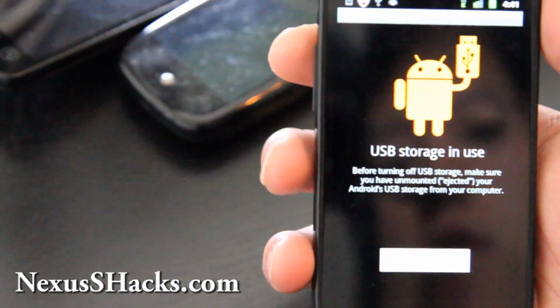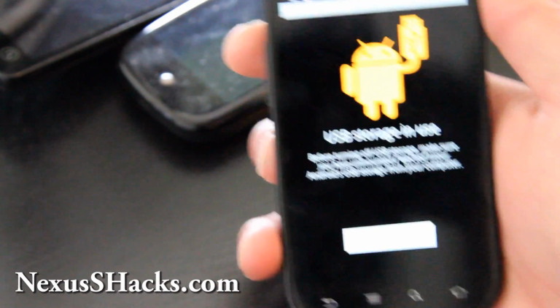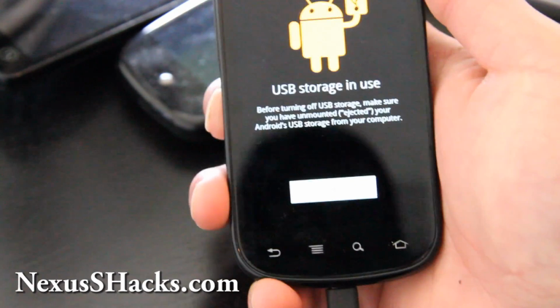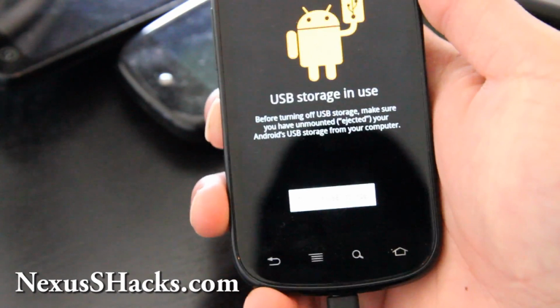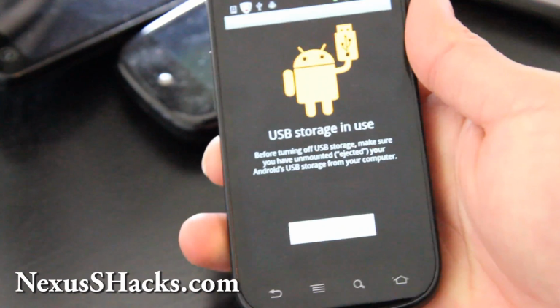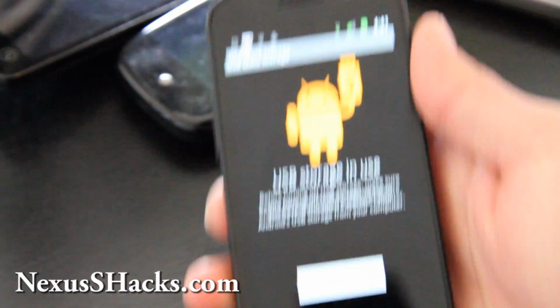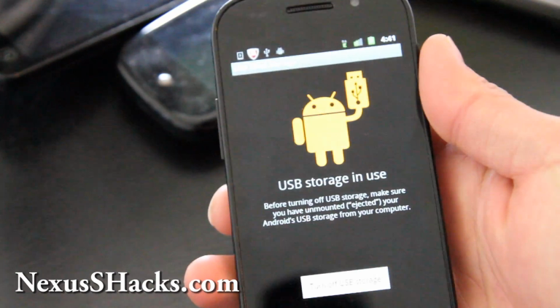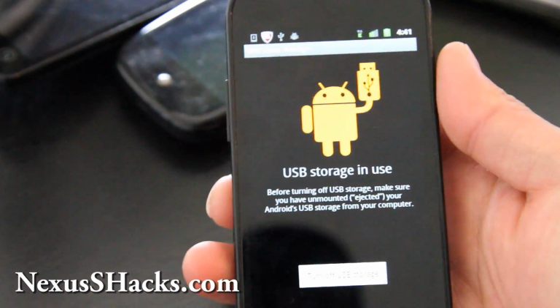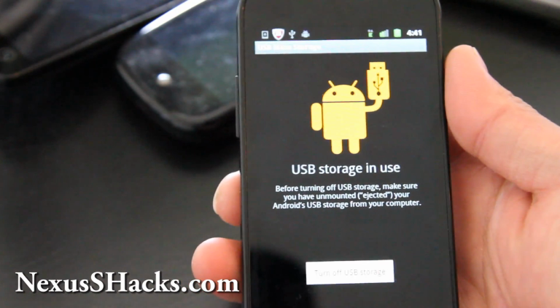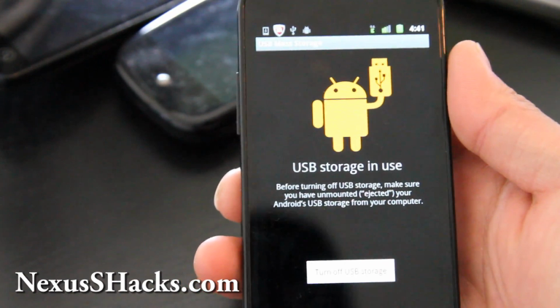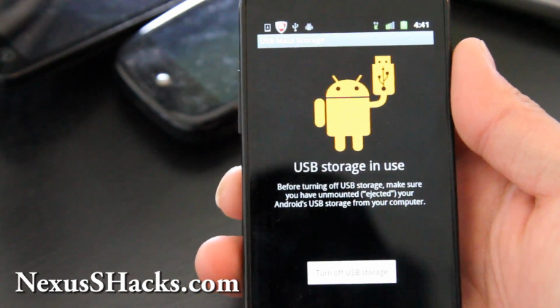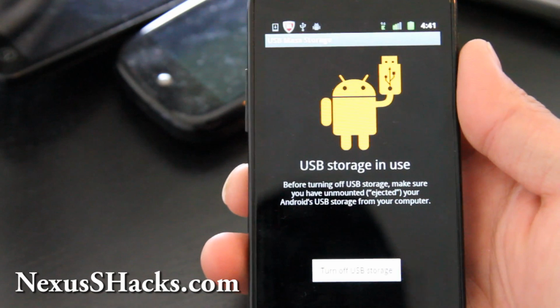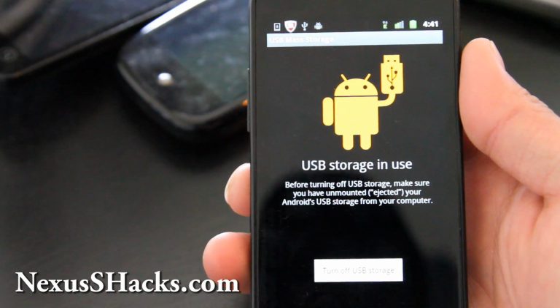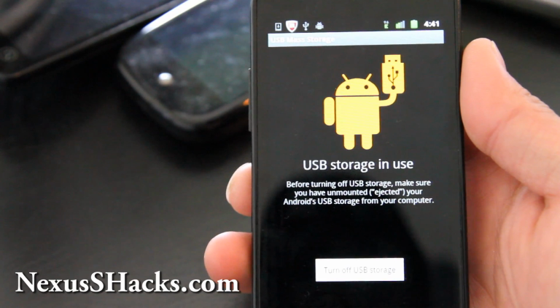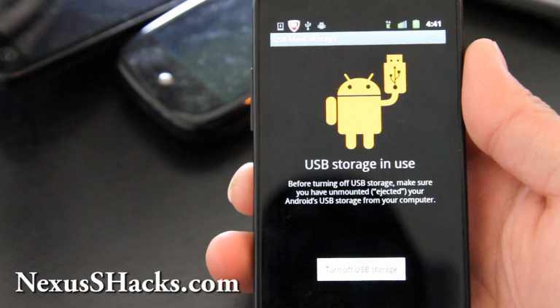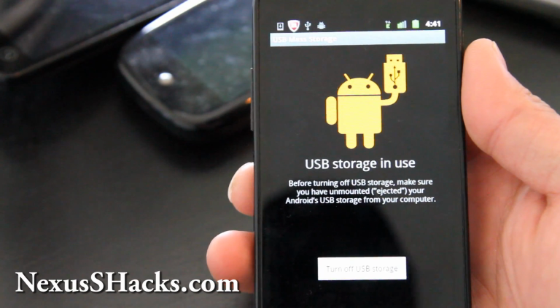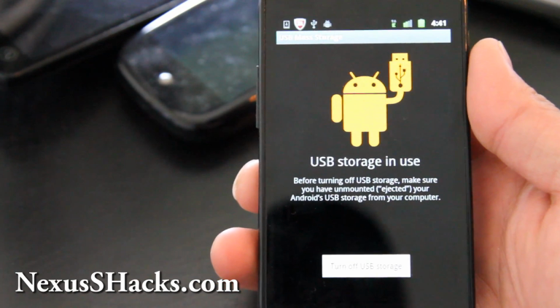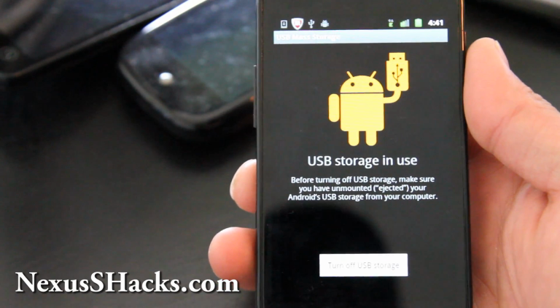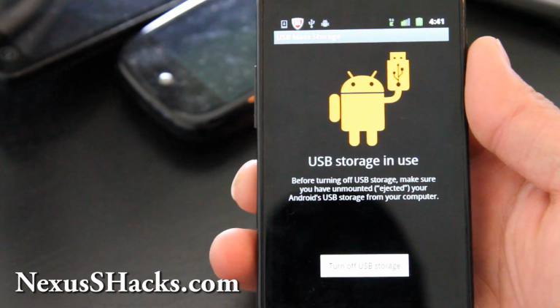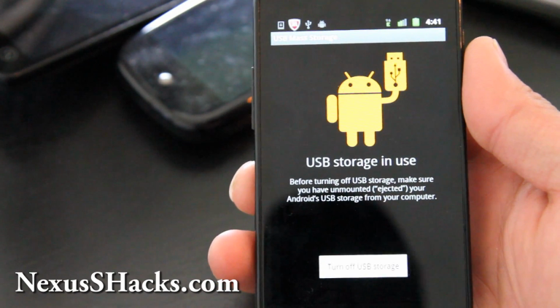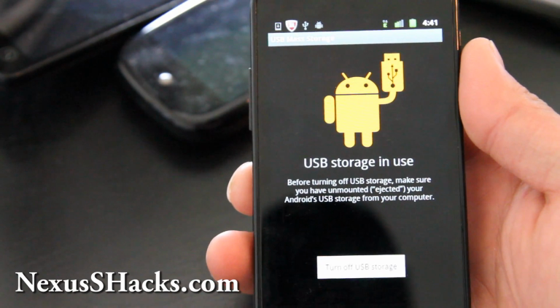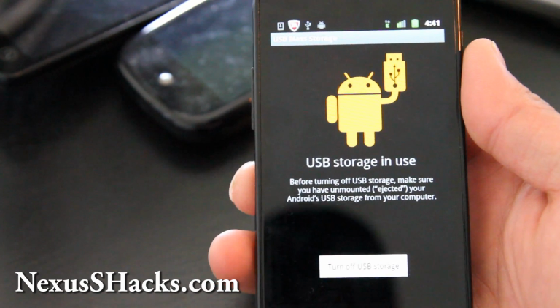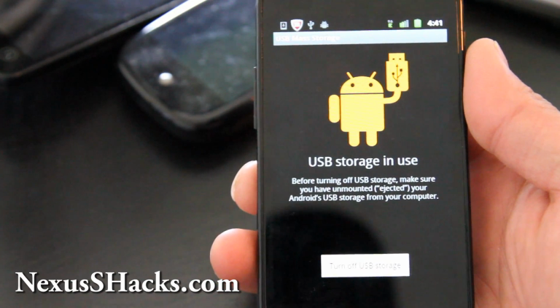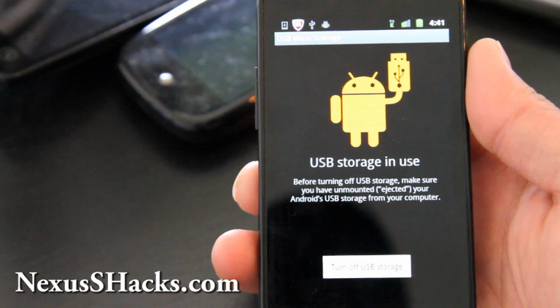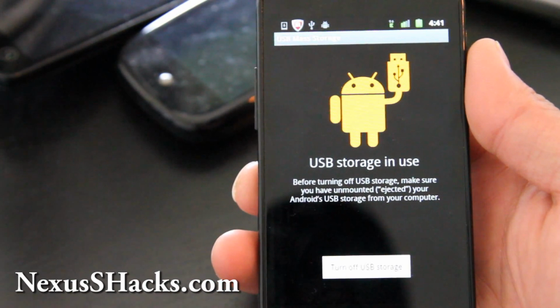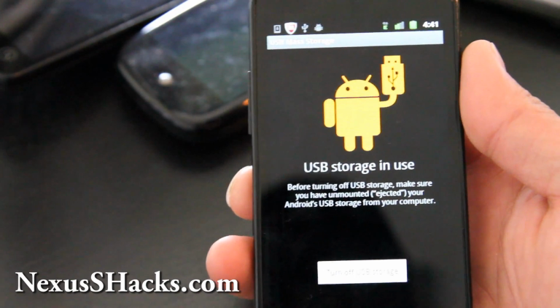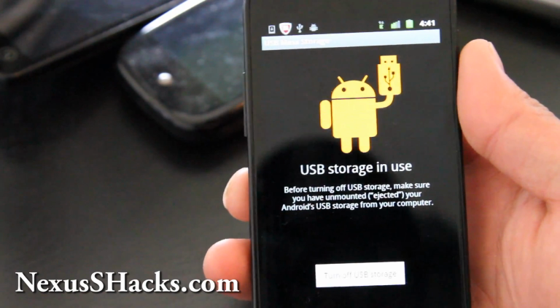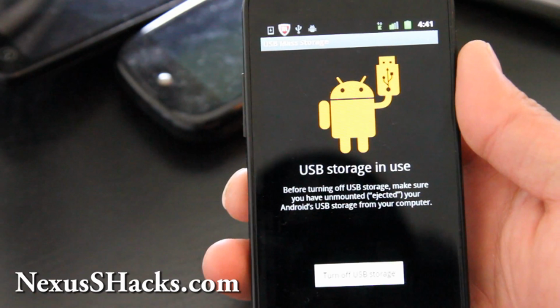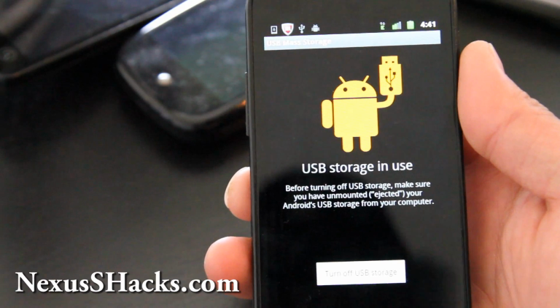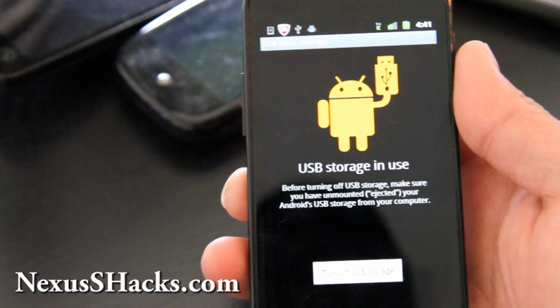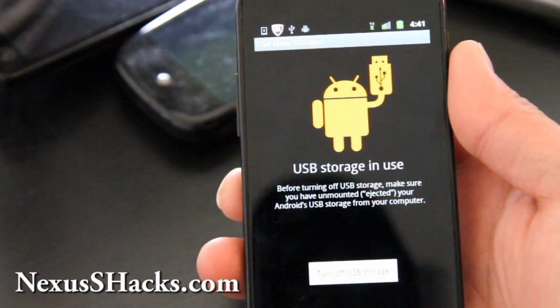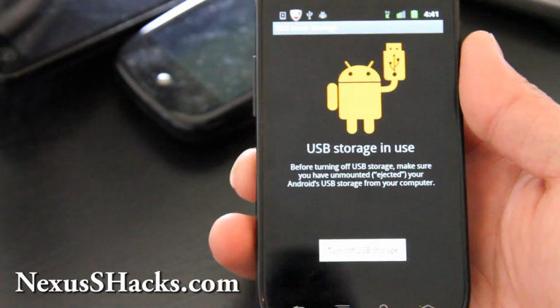First, you are going to put it into USB storage mode and then copy over to your computer the ROM zip file to the SD card or the internal storage.